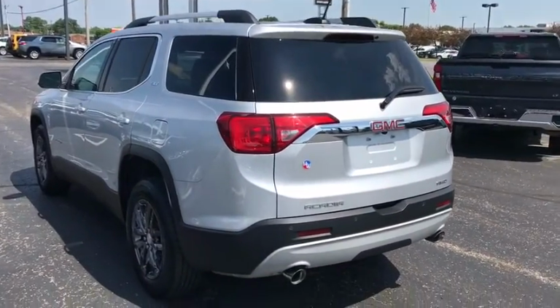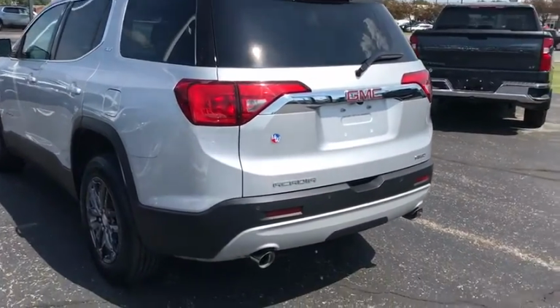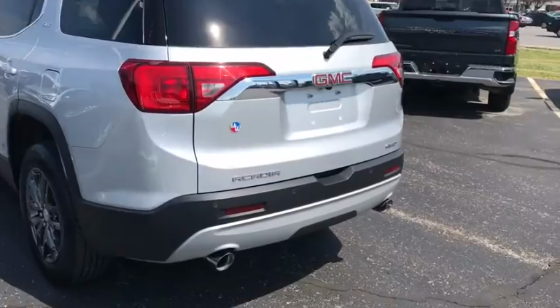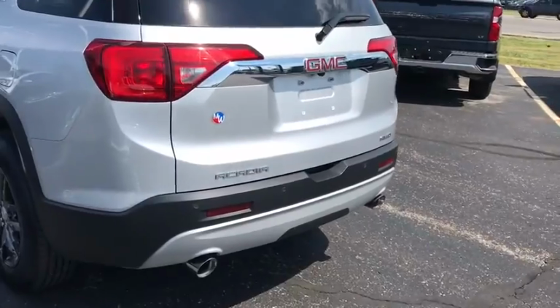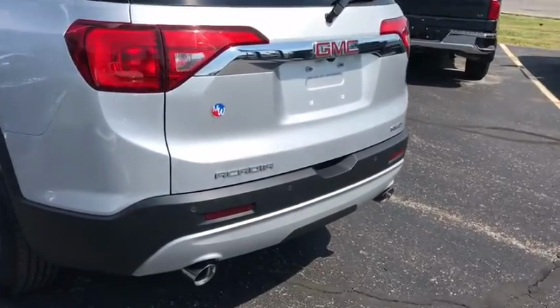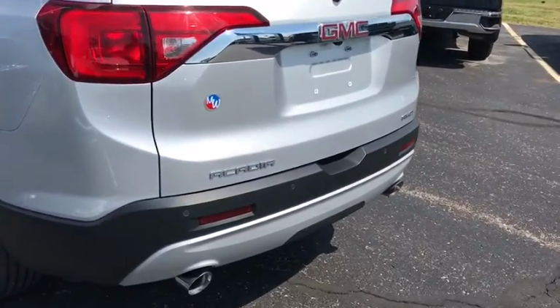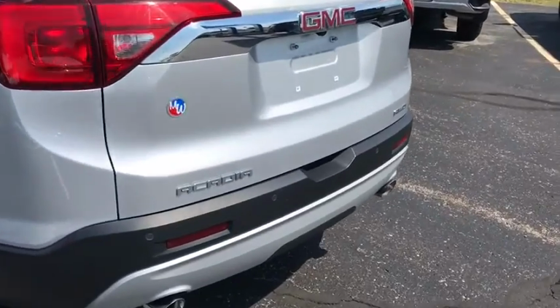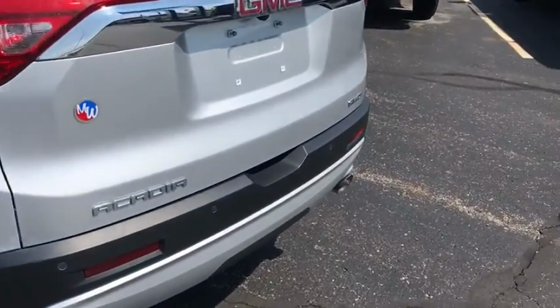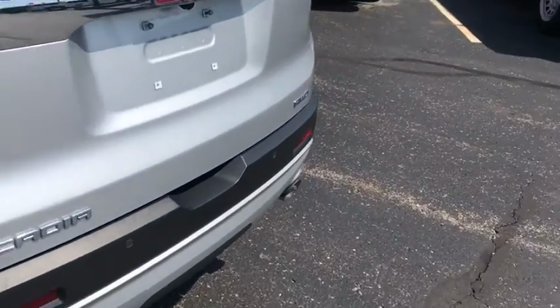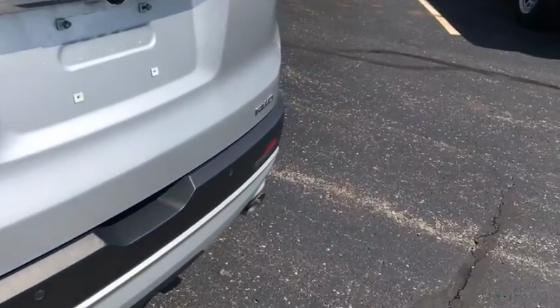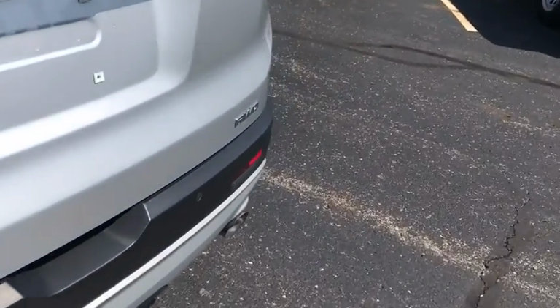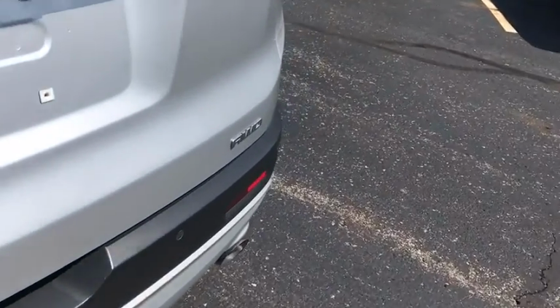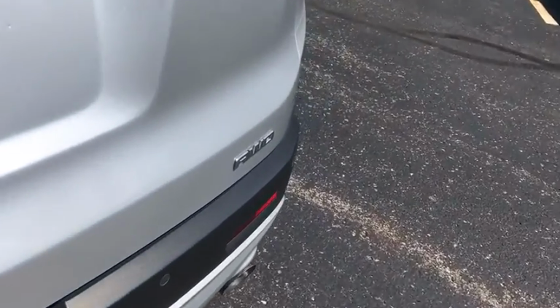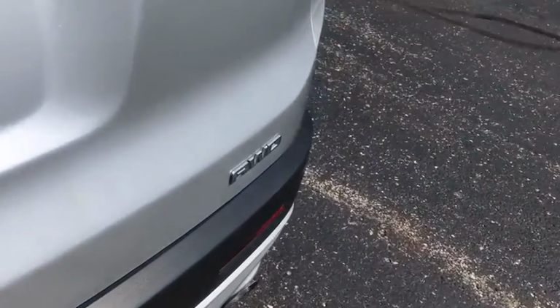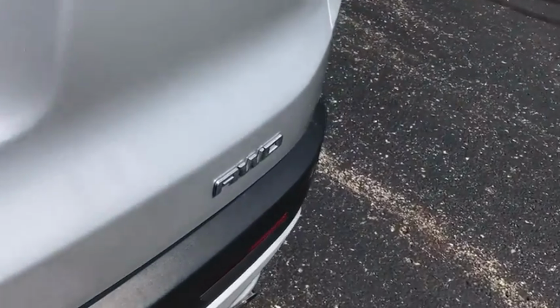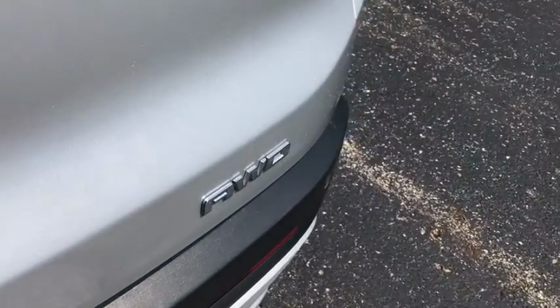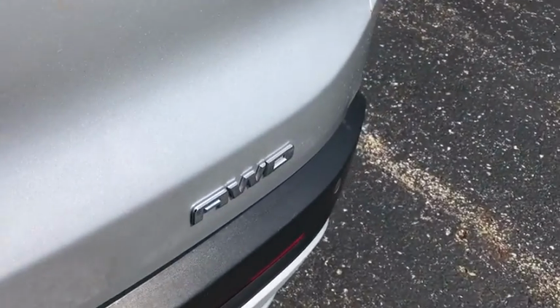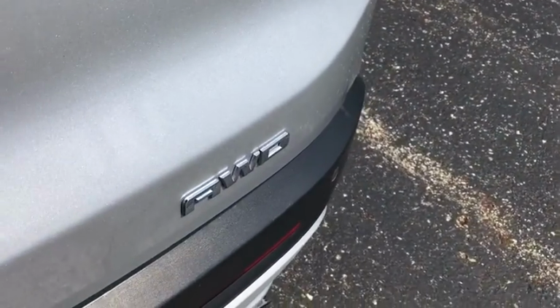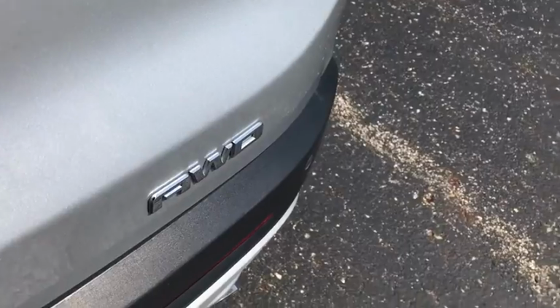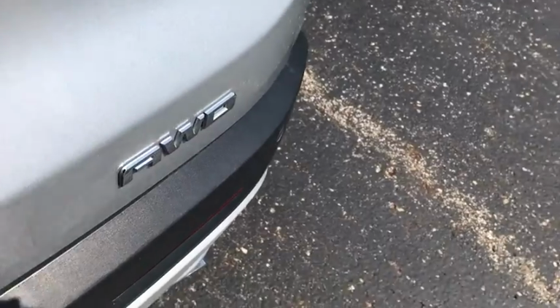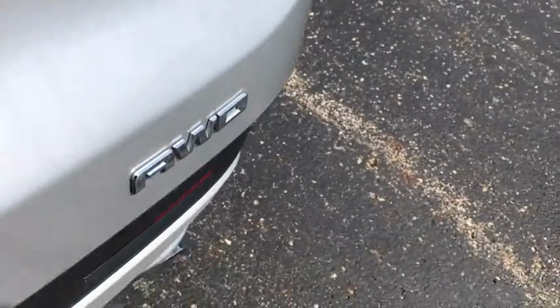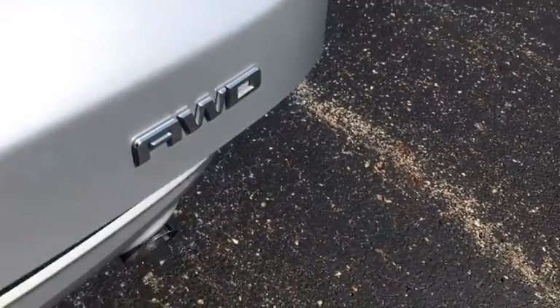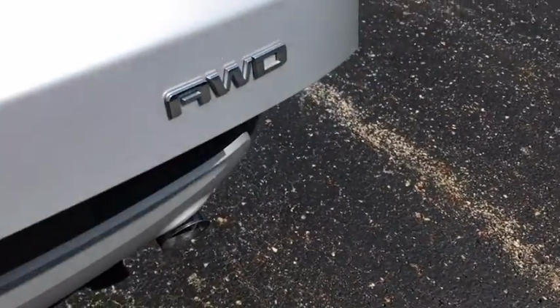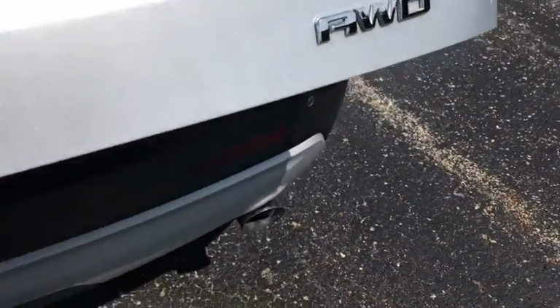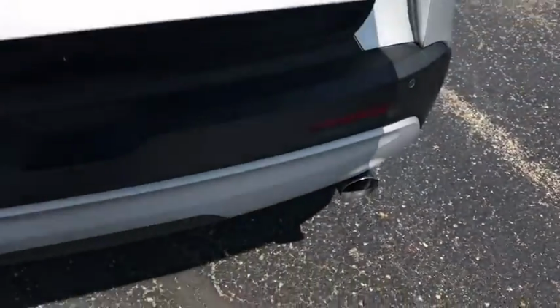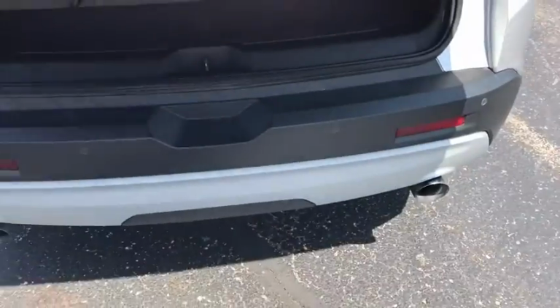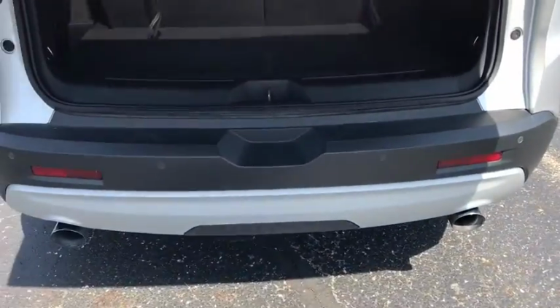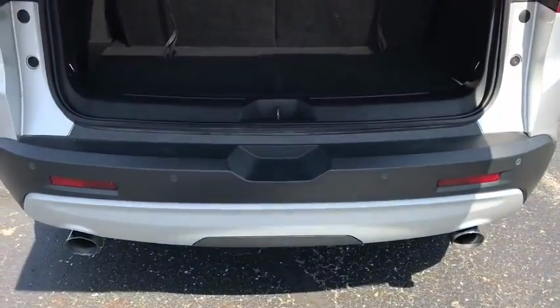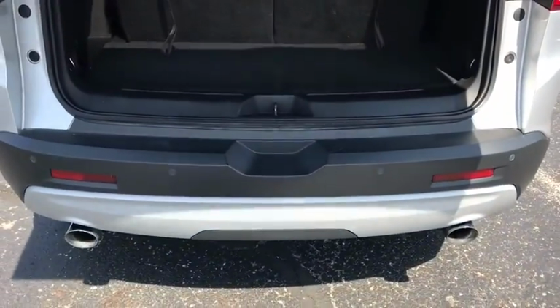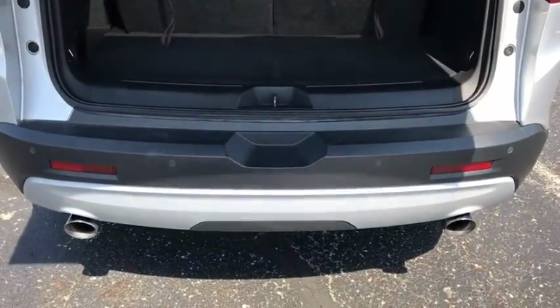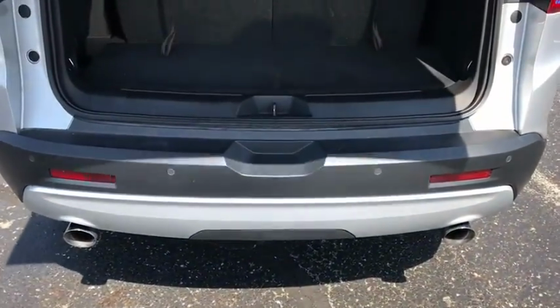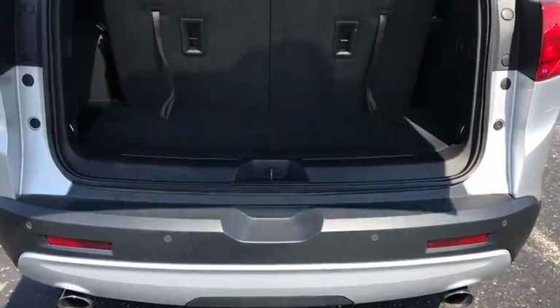This vehicle has less than 35,000 miles. Here are some of this vehicle's great options: power passenger seat, traction control, power liftgate, Bose sound system.